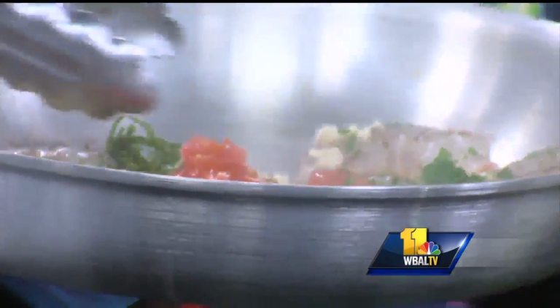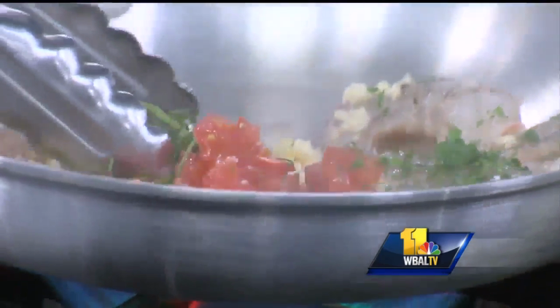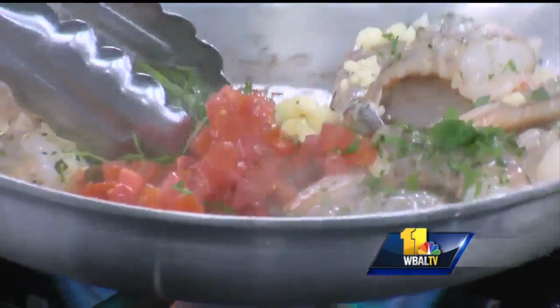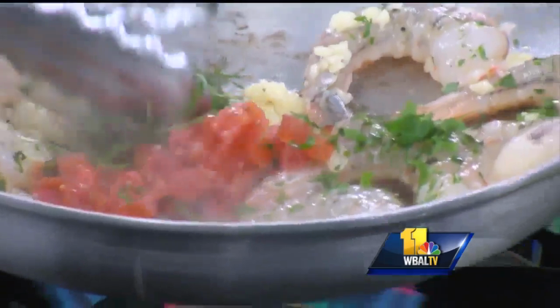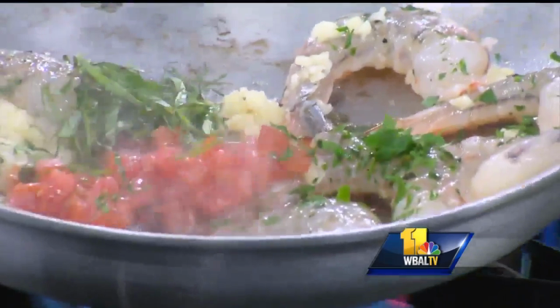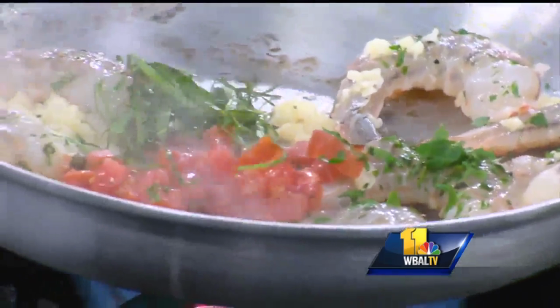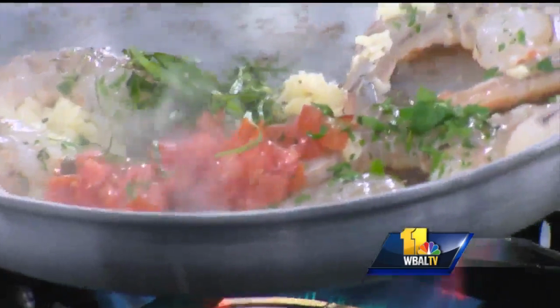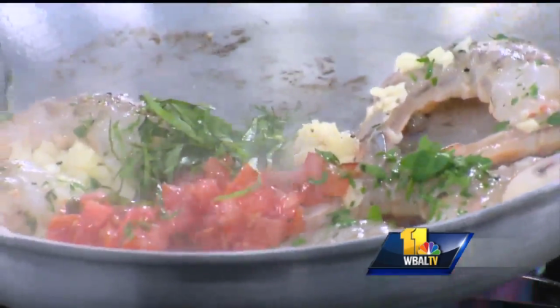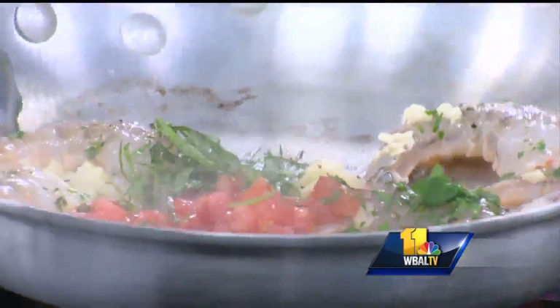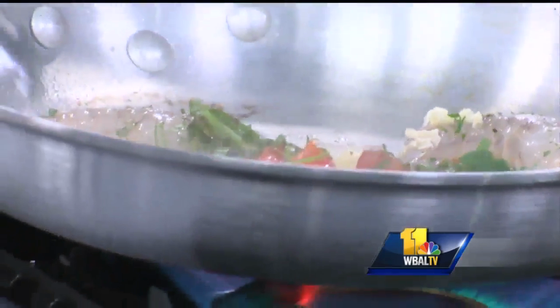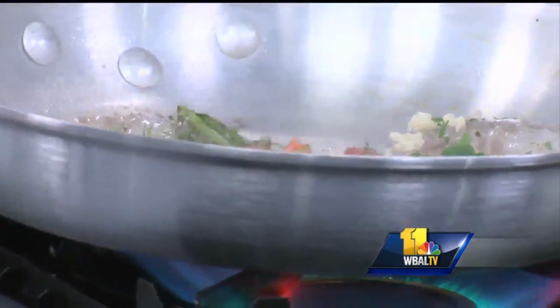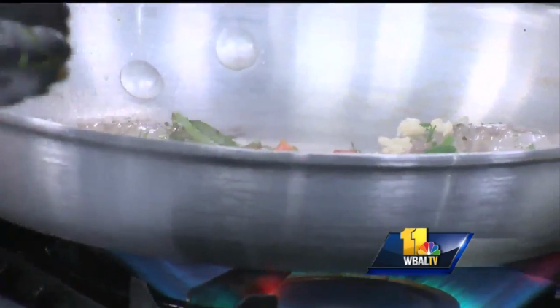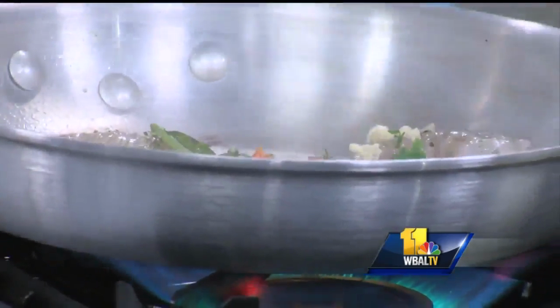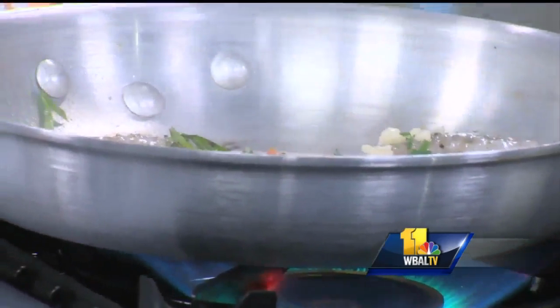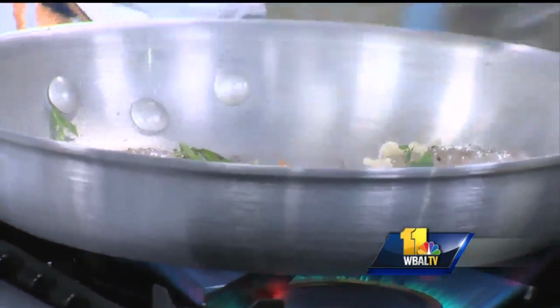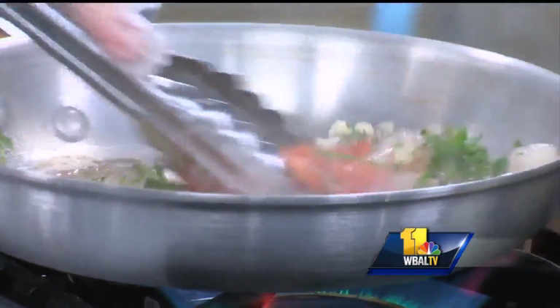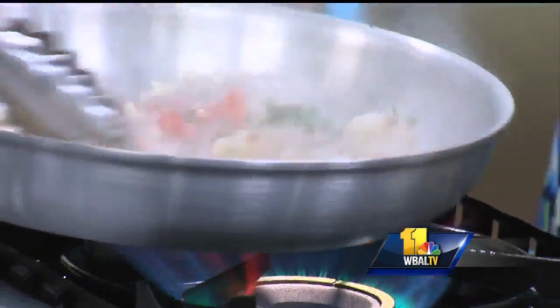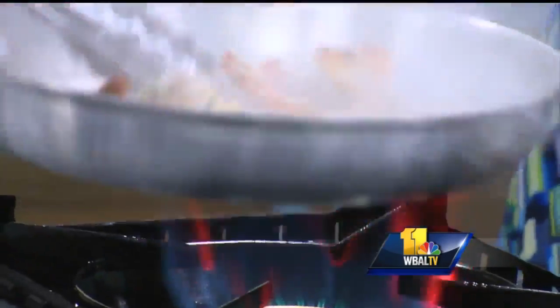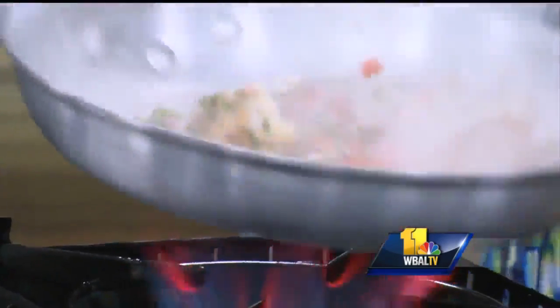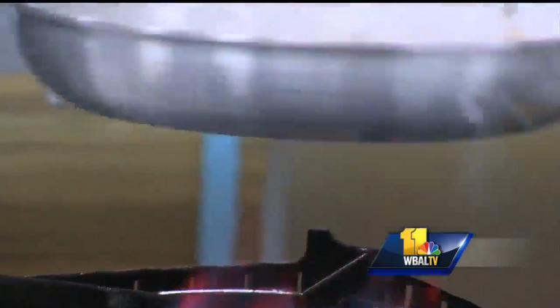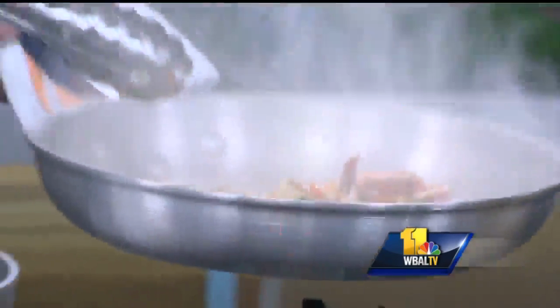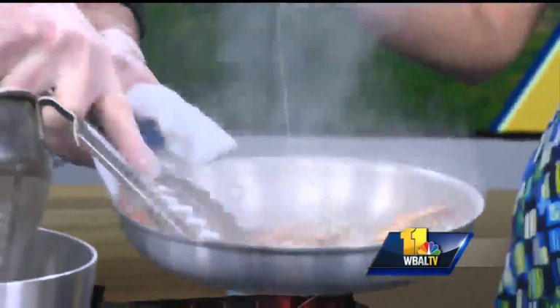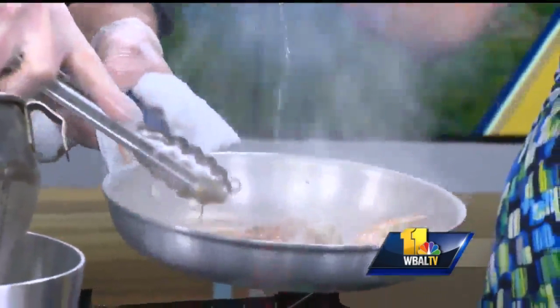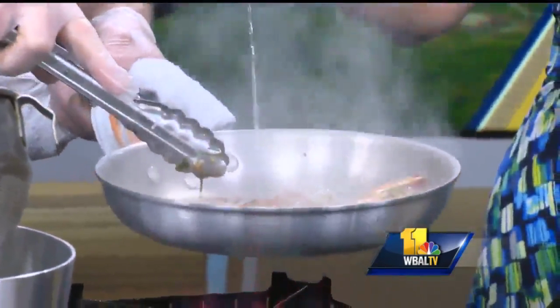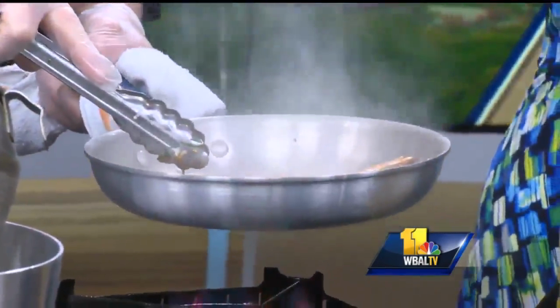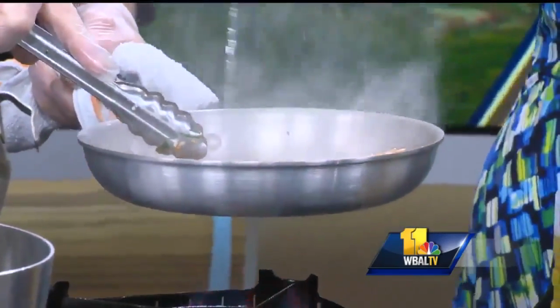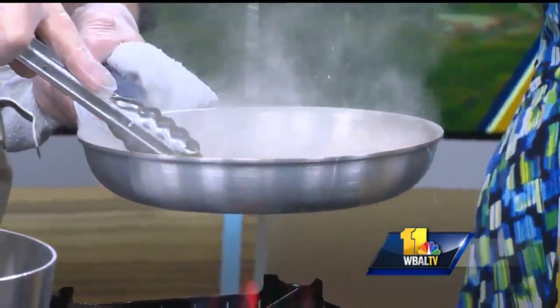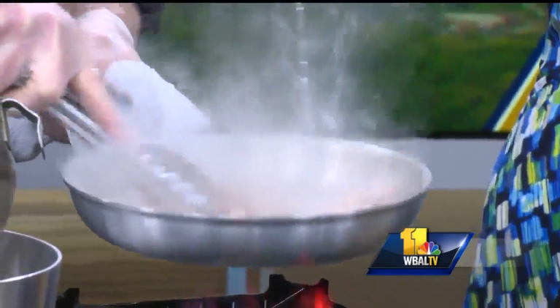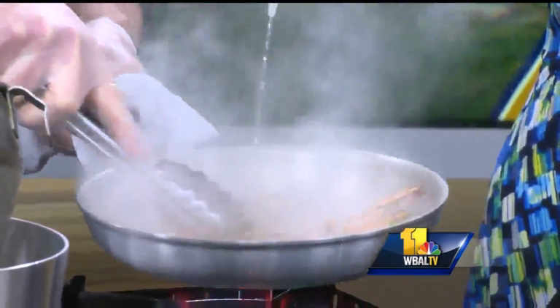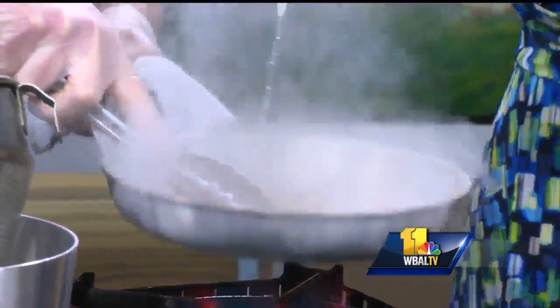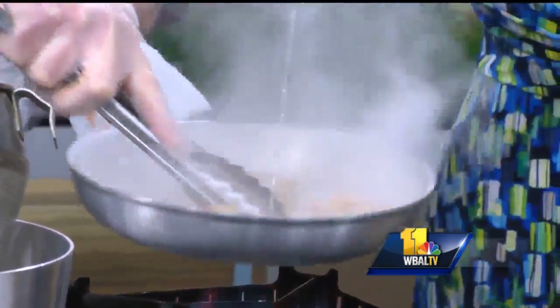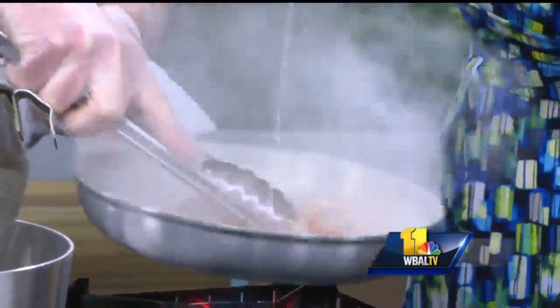We're going to hit it with white wine for the glaze. Can I do that? You want to hold that and I'll do the white wine? Just a little bit — actually a pretty good amount, about a quarter cup. Keep going!